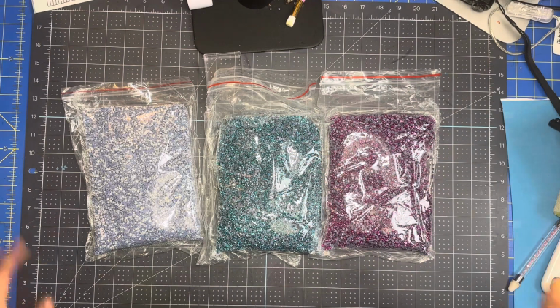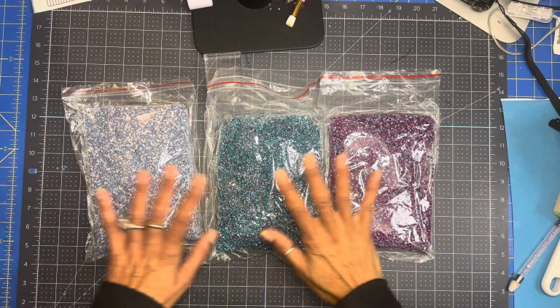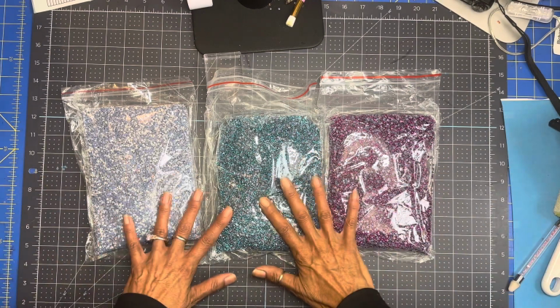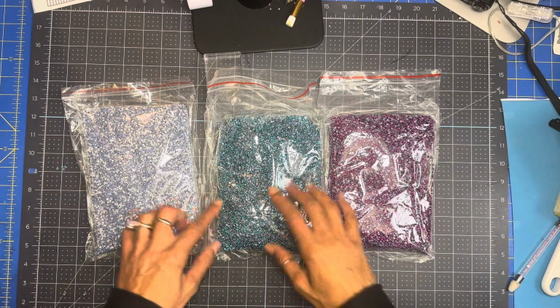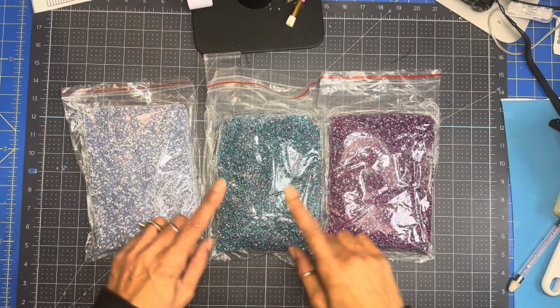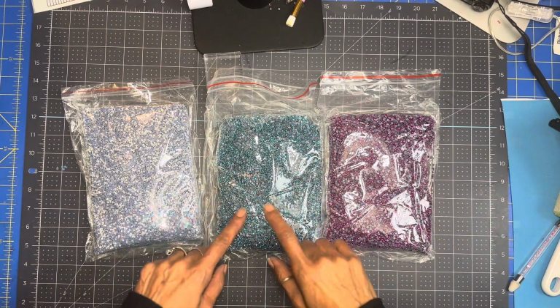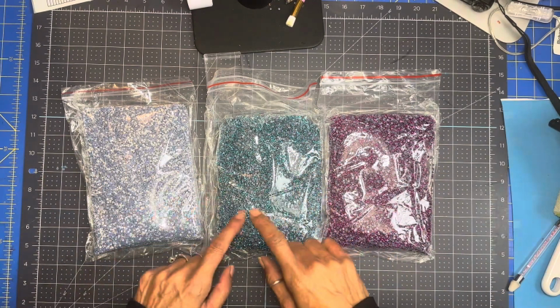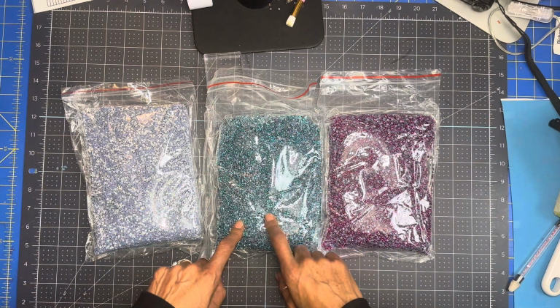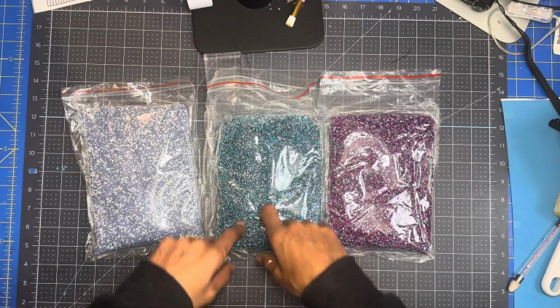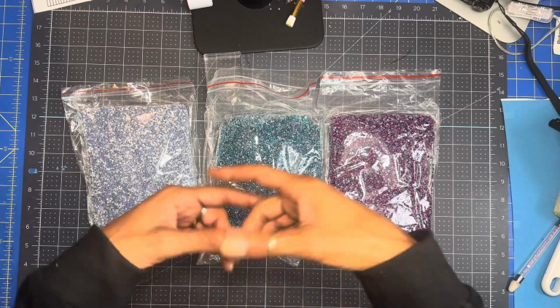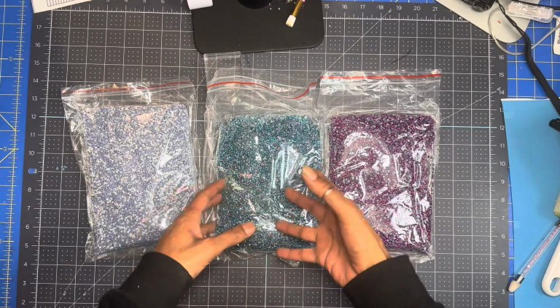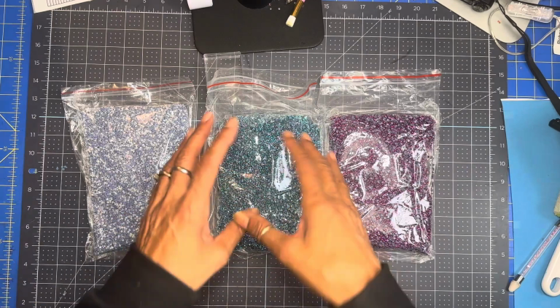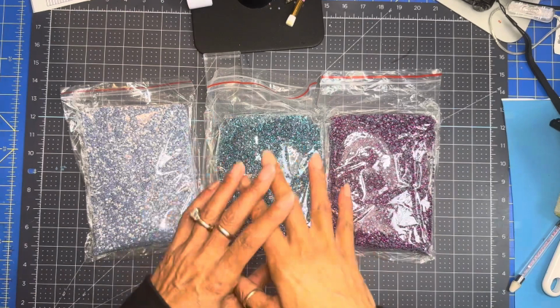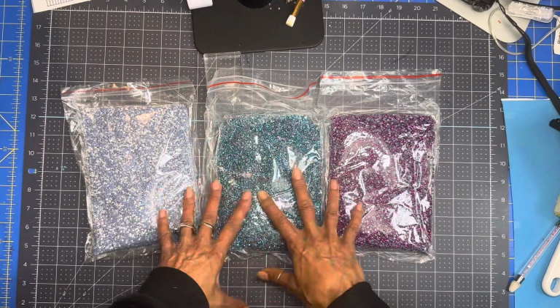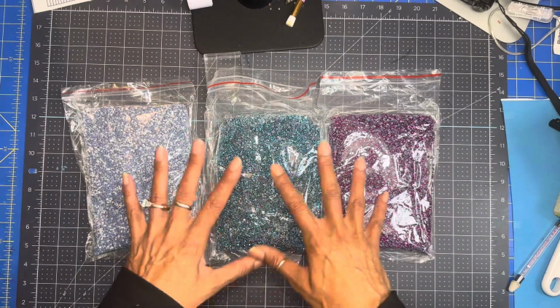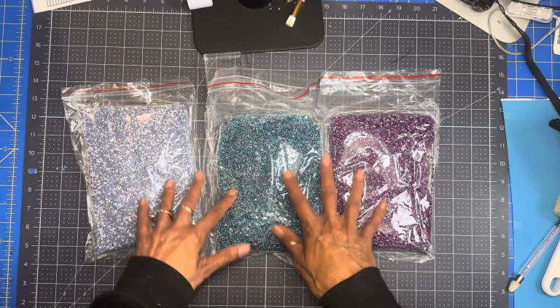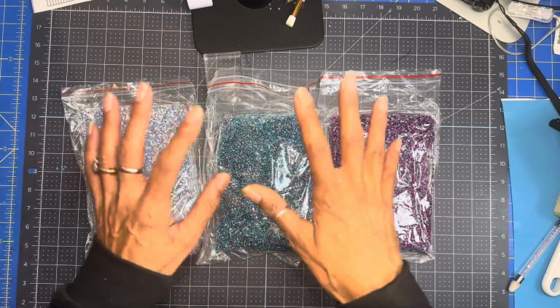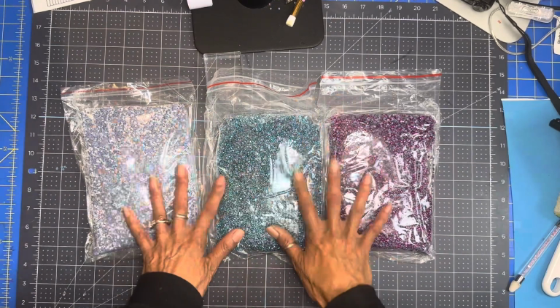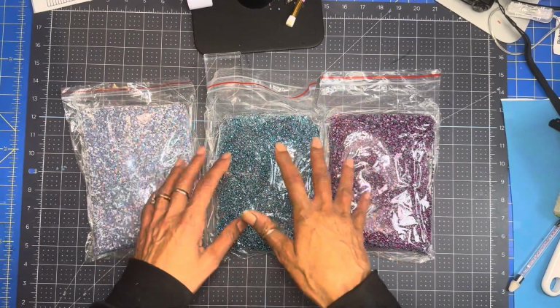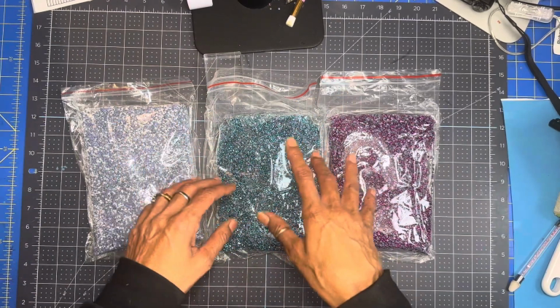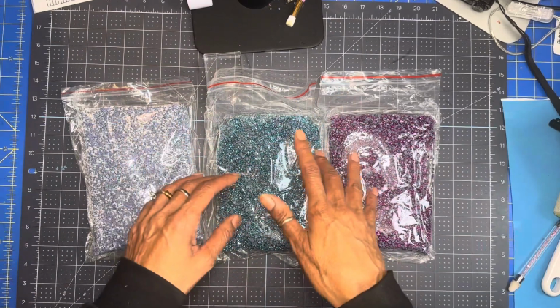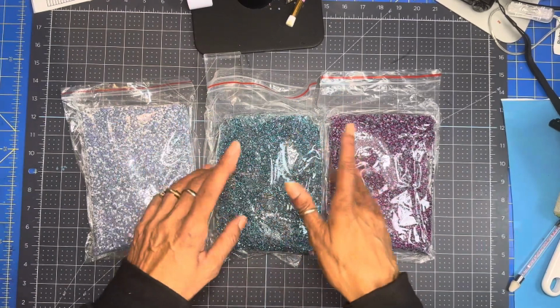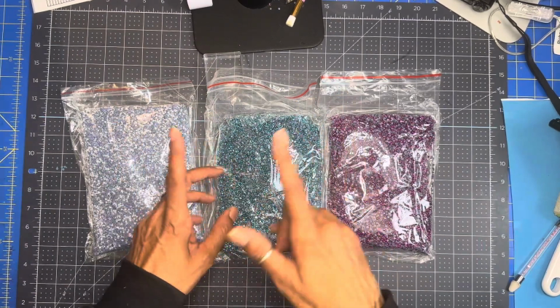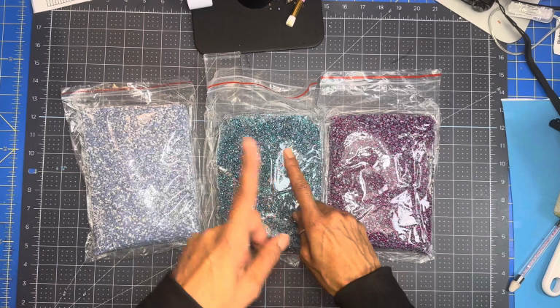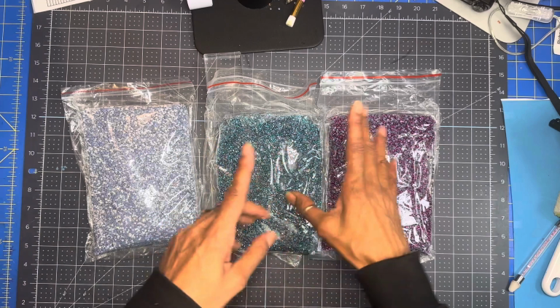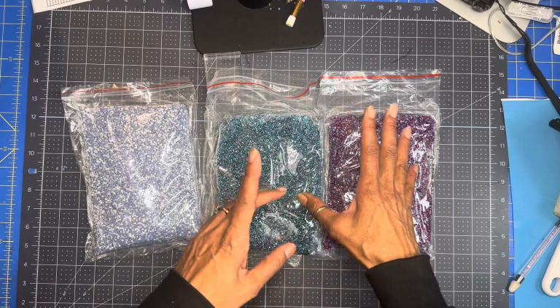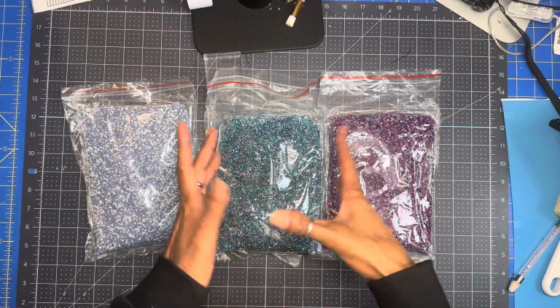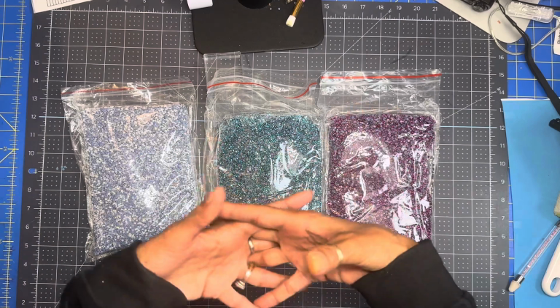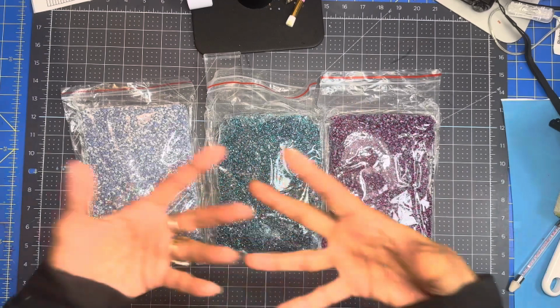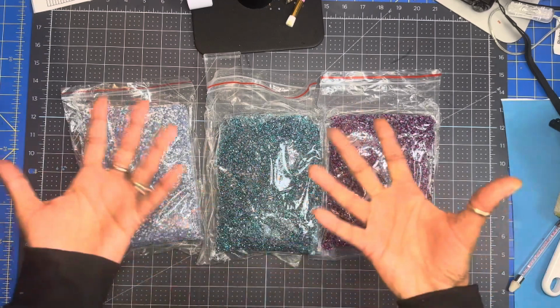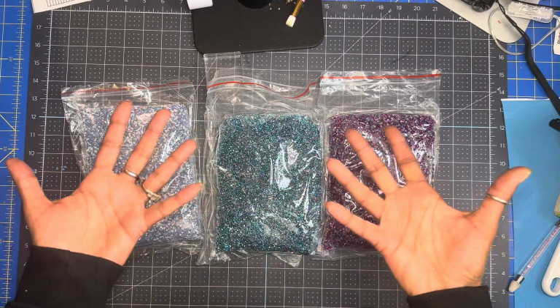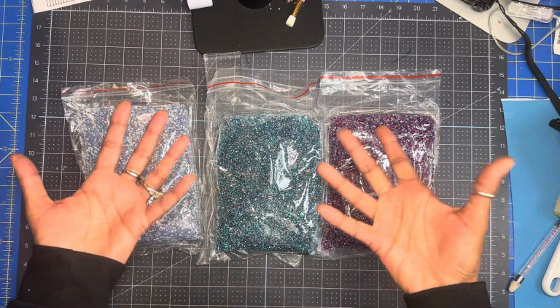Don't forget, these SS10s are 500 gross, so you can enjoy making a lot of projects.